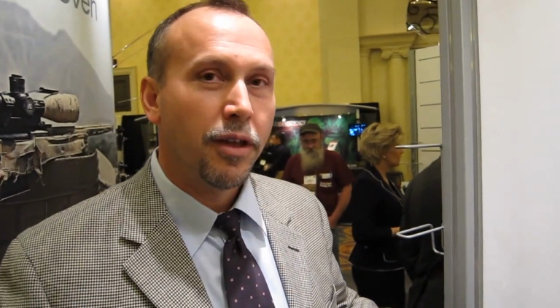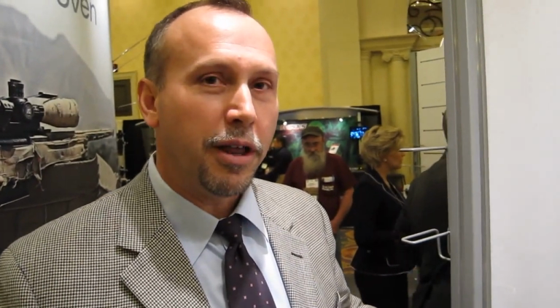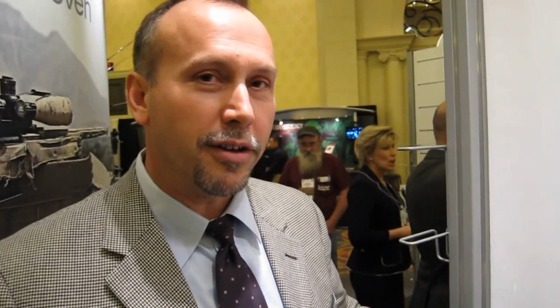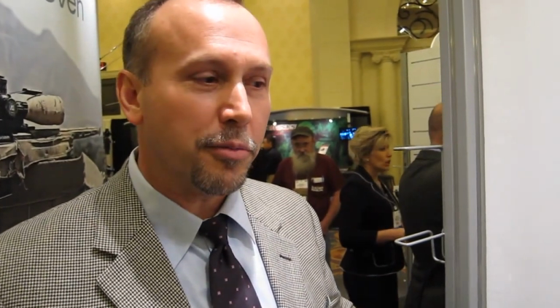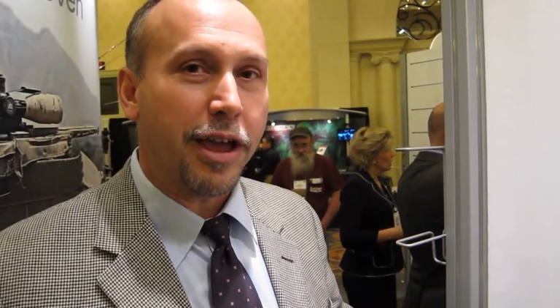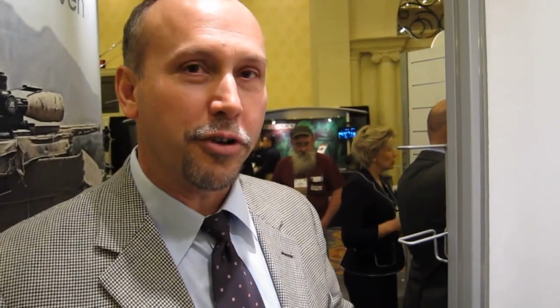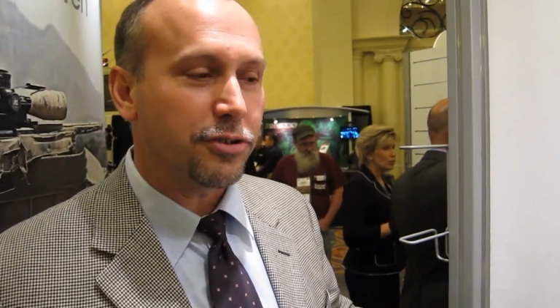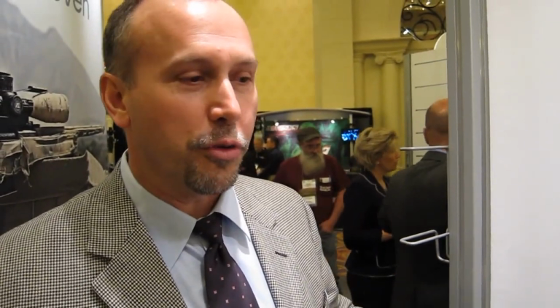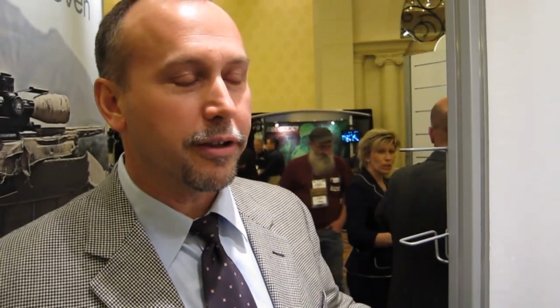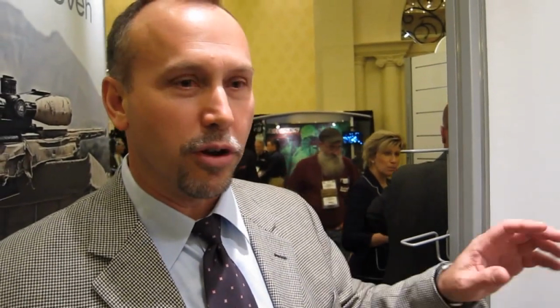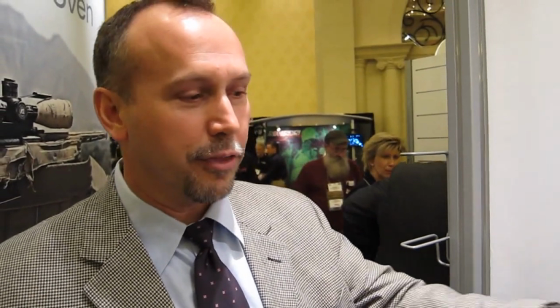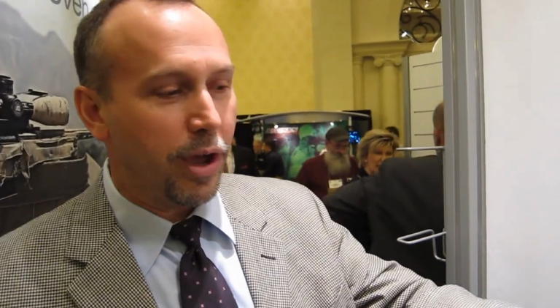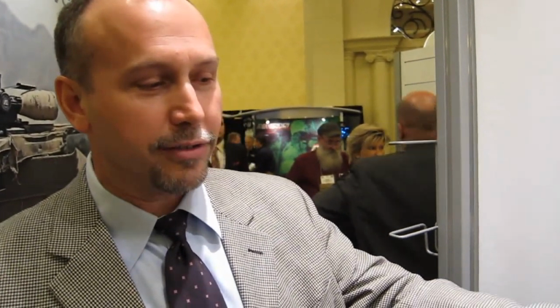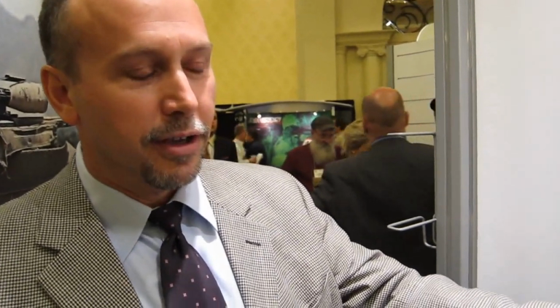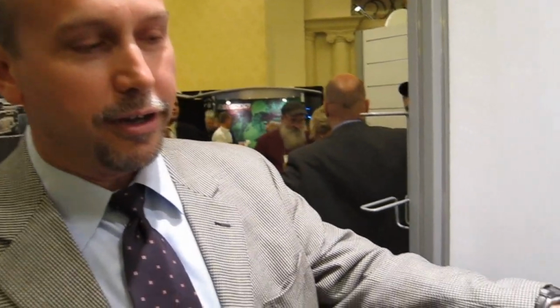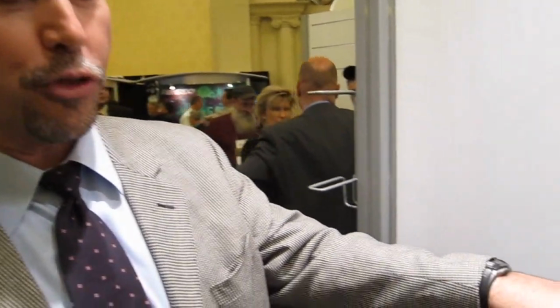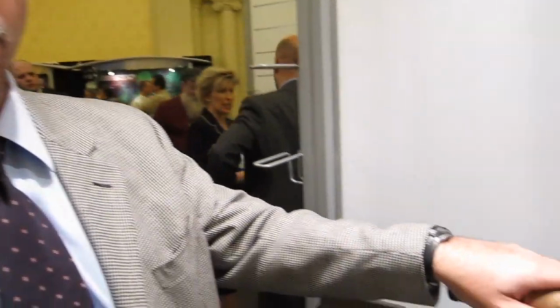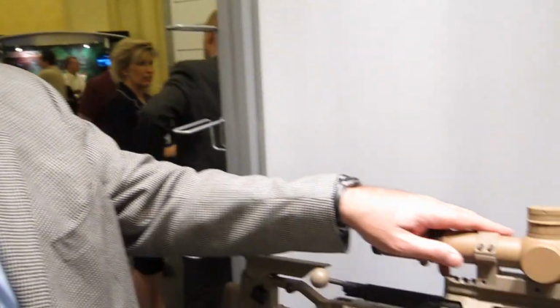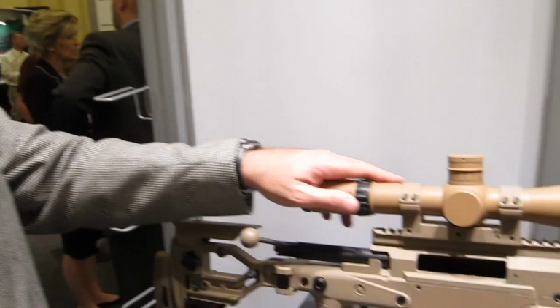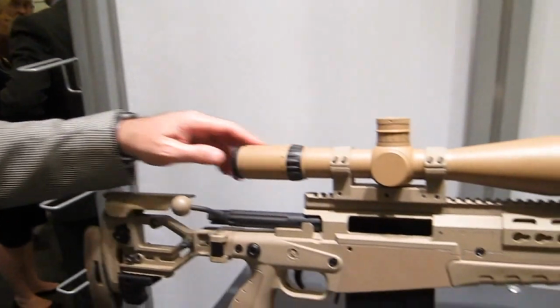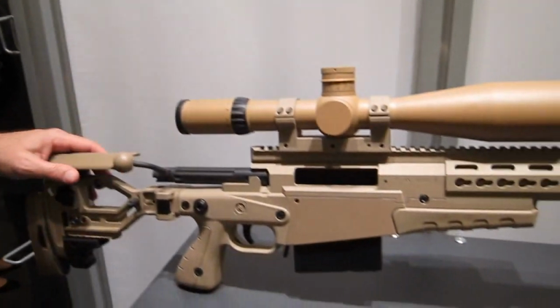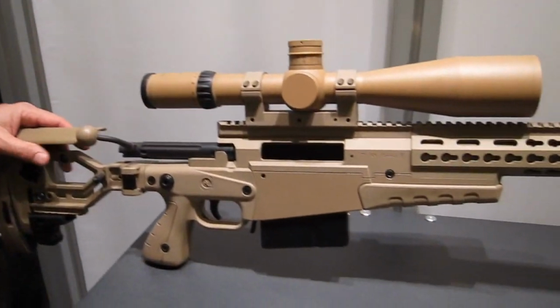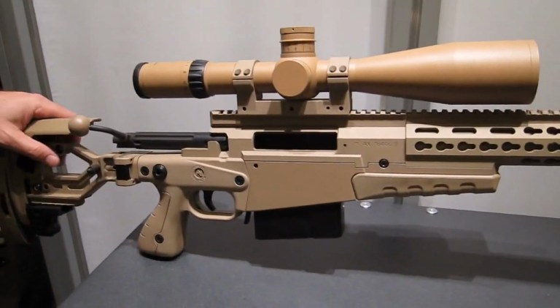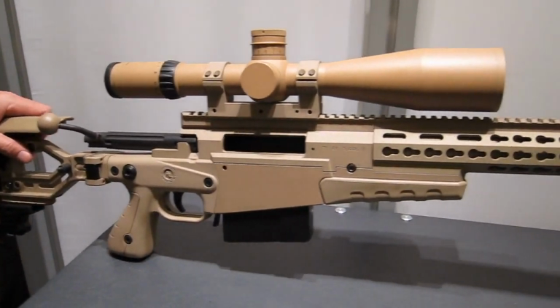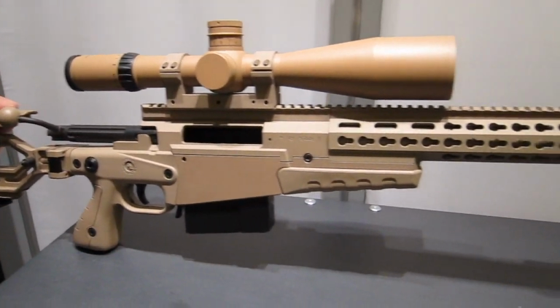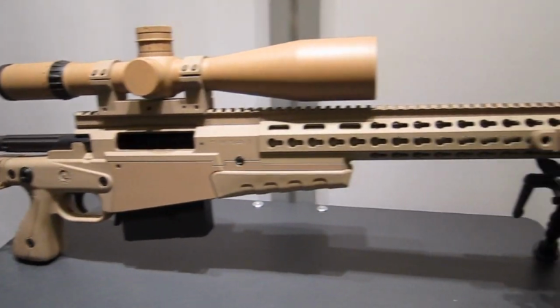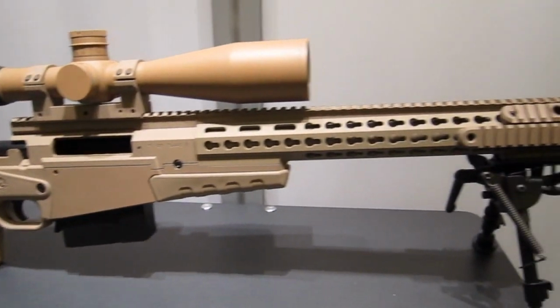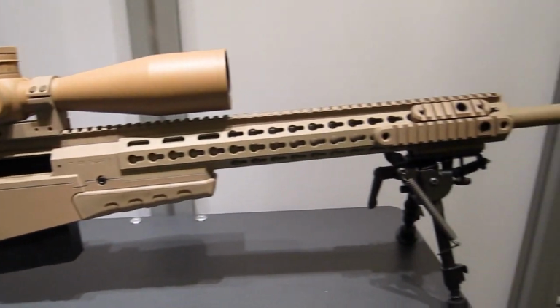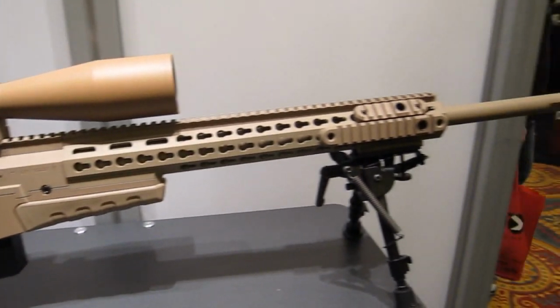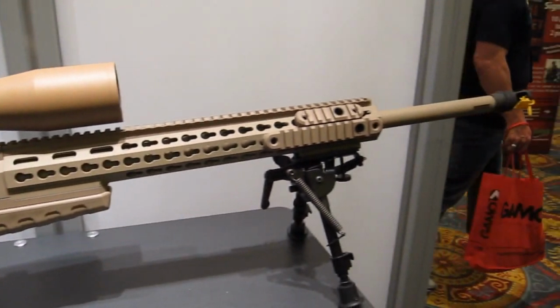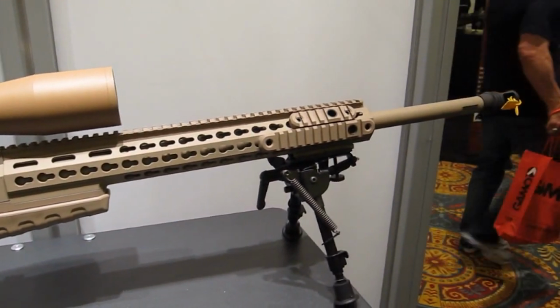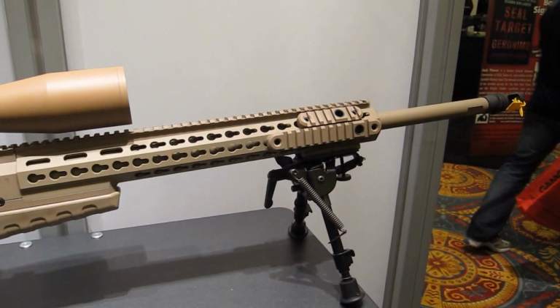My name is Todd Sigmund. I'm with Accuracy International North America and we're looking at the new AX 338 Lapua Magnum. This is our solicitation for the SOCOM Precision Sniper Rifle.